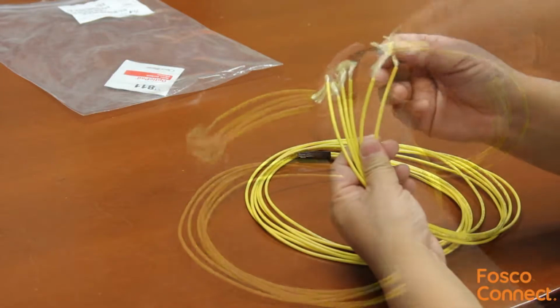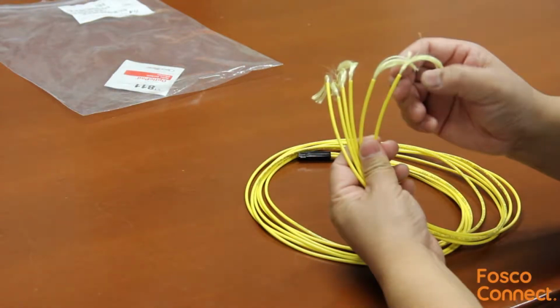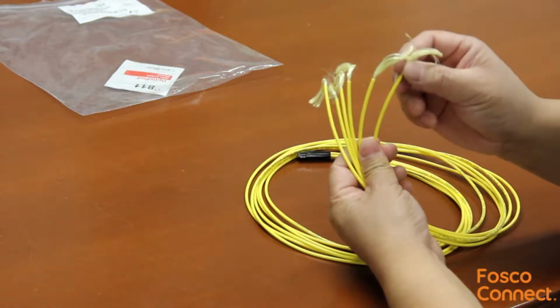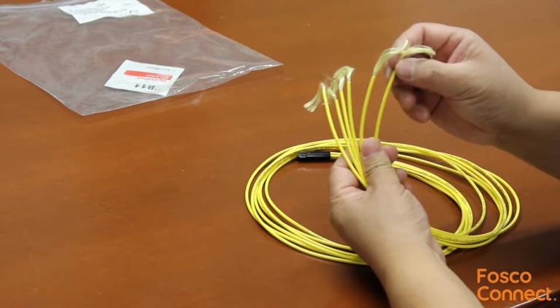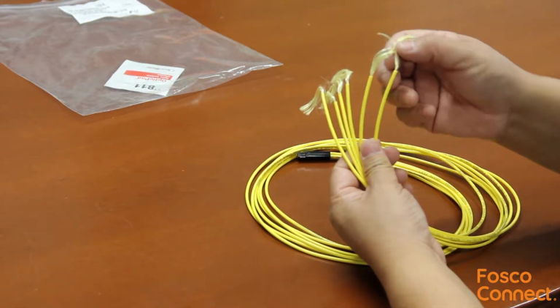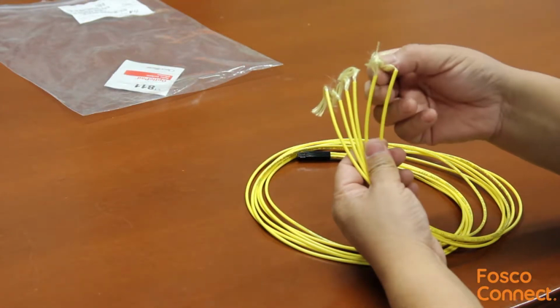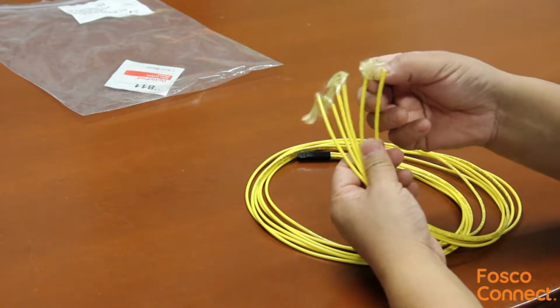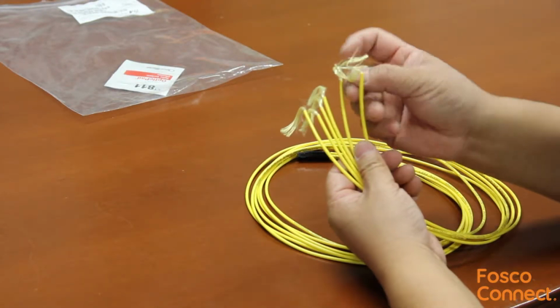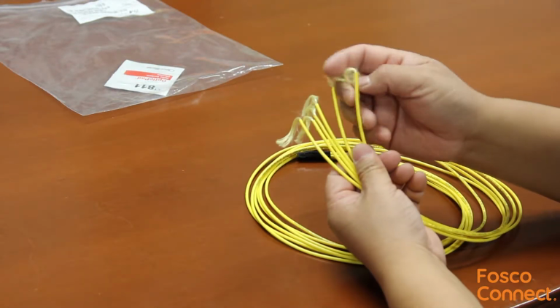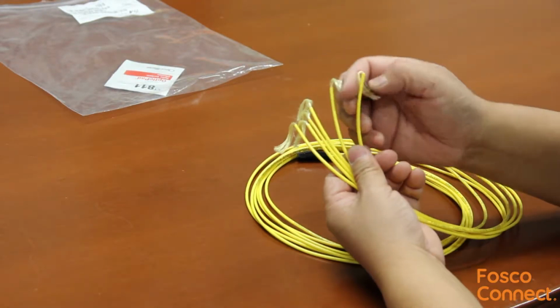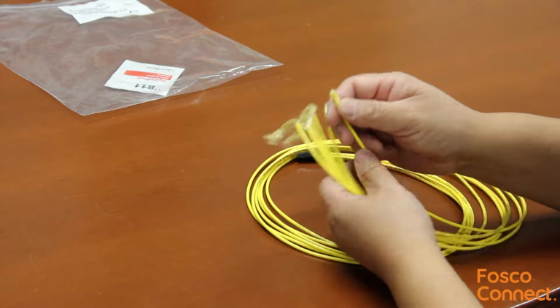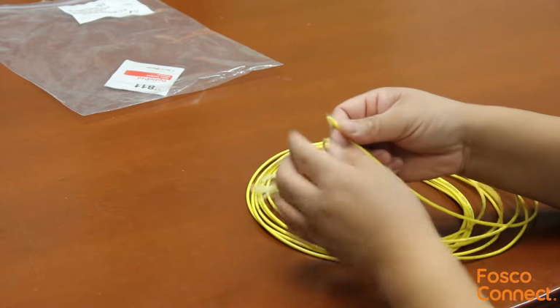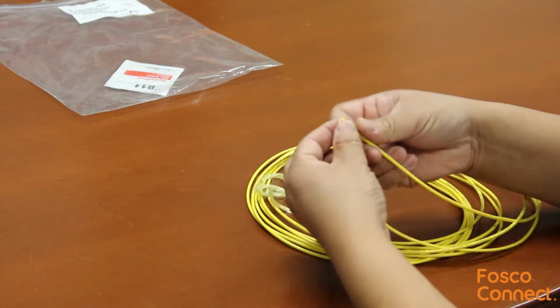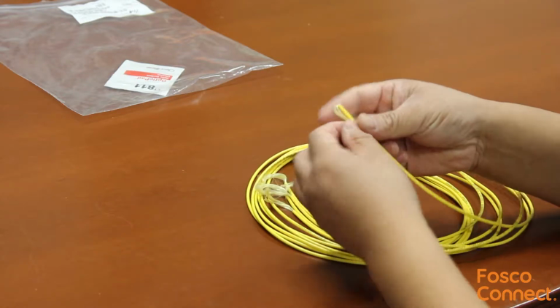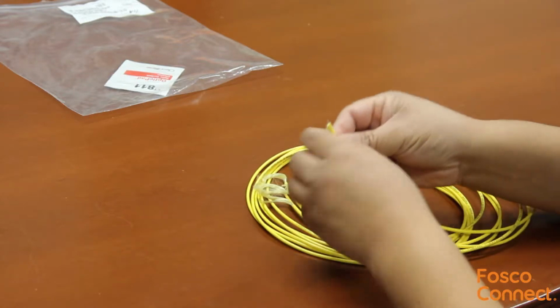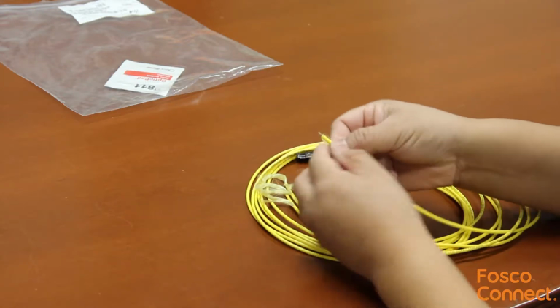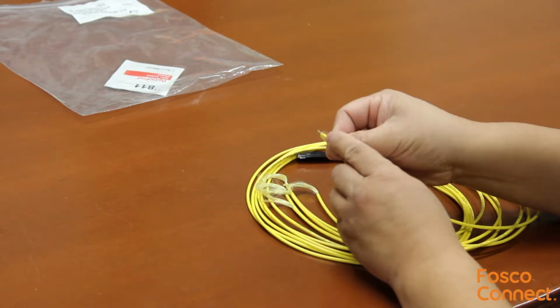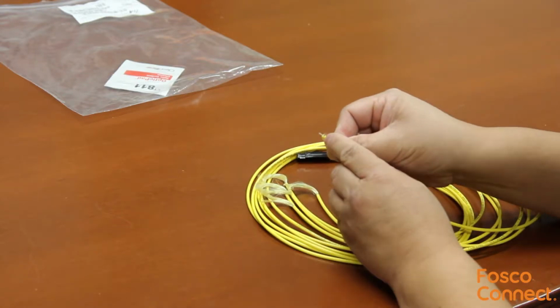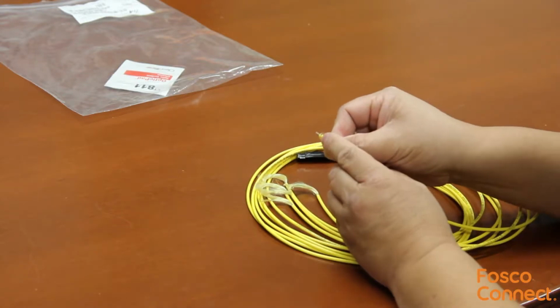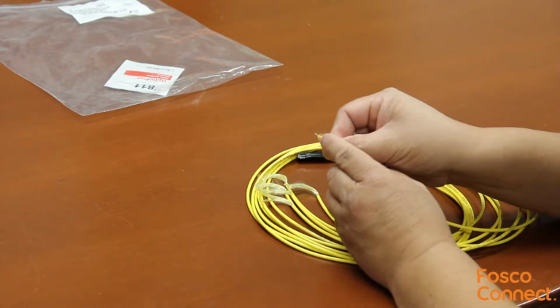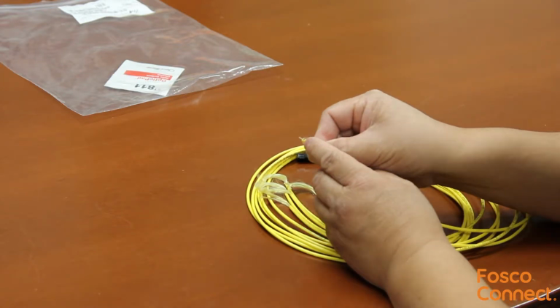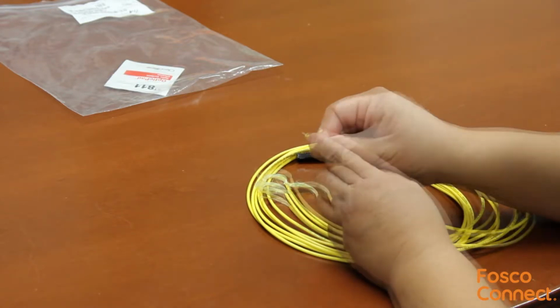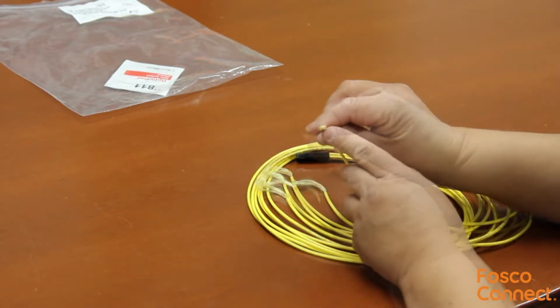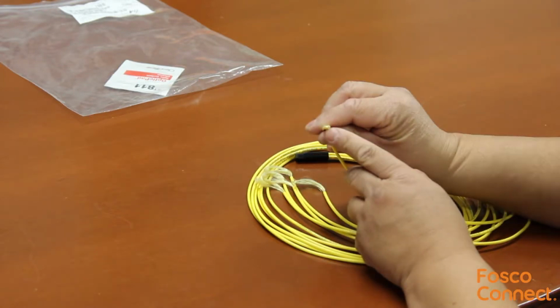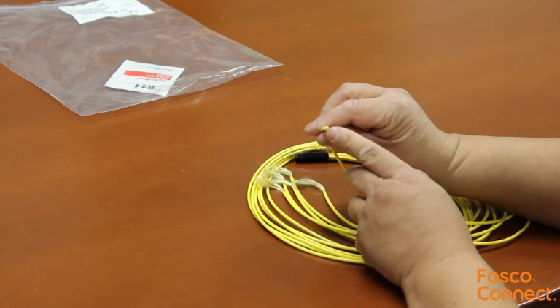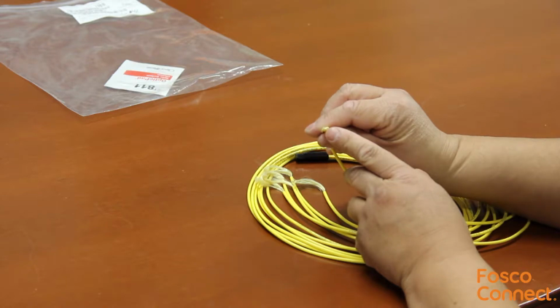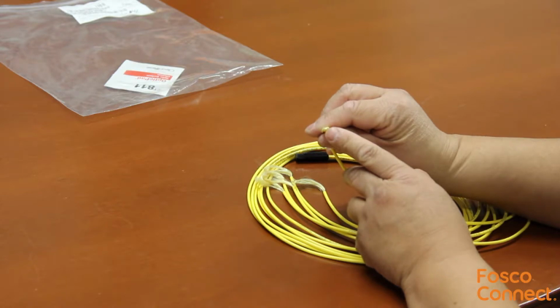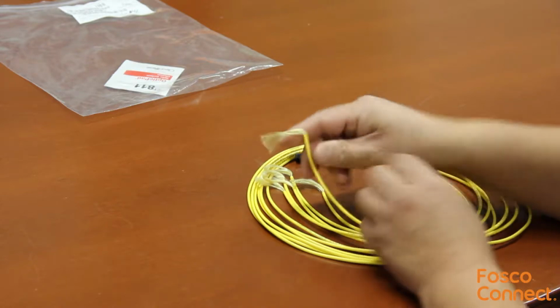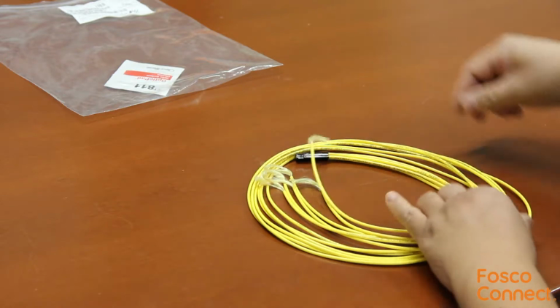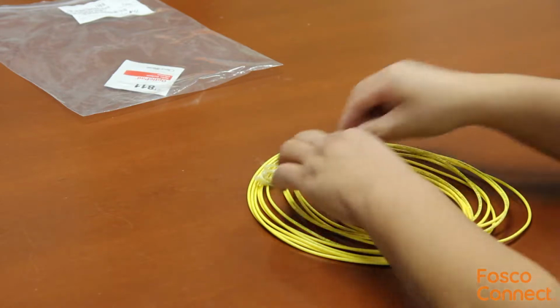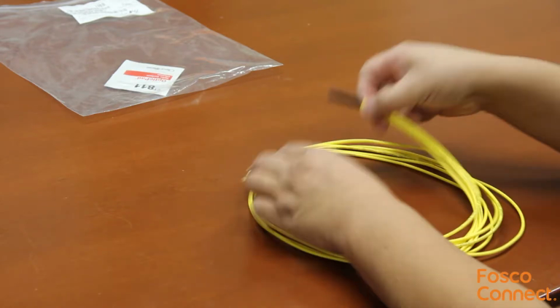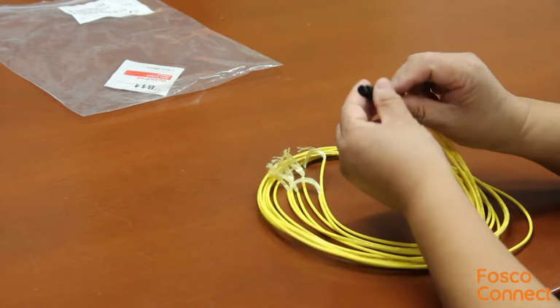There are six tubes, each tube has its own Kevlar strength member. The inner color tube can accept 250 micron bare fibers. The outer jacket is 3mm in diameter to protect the bare fibers.